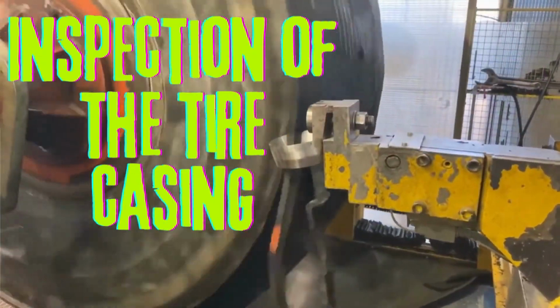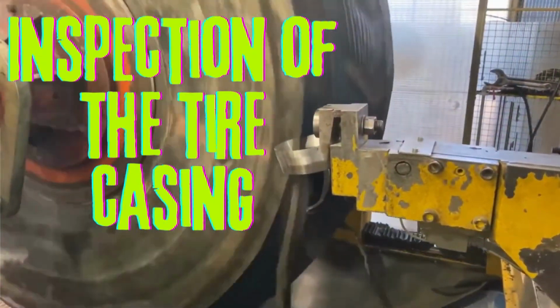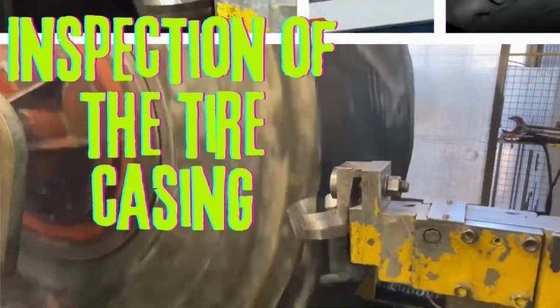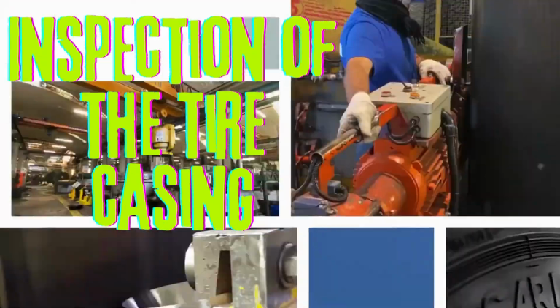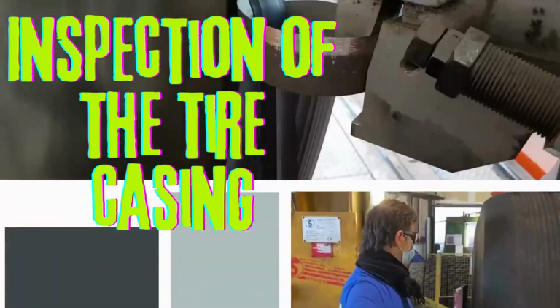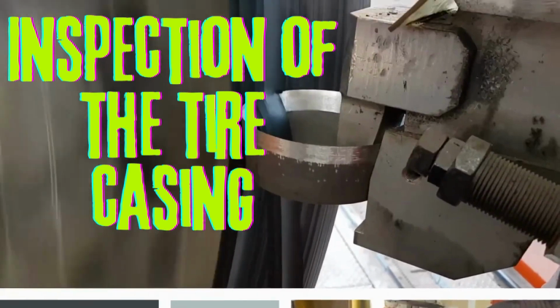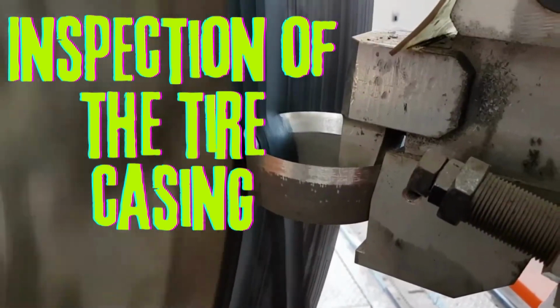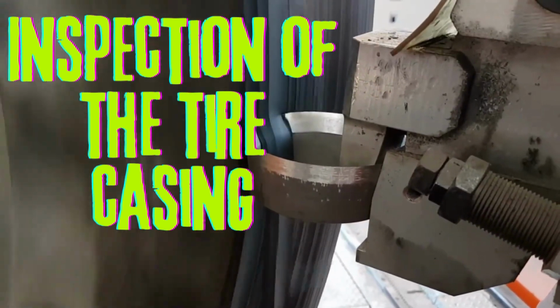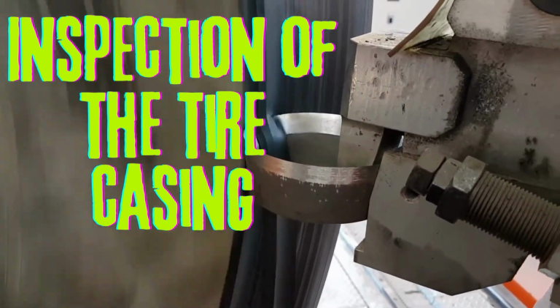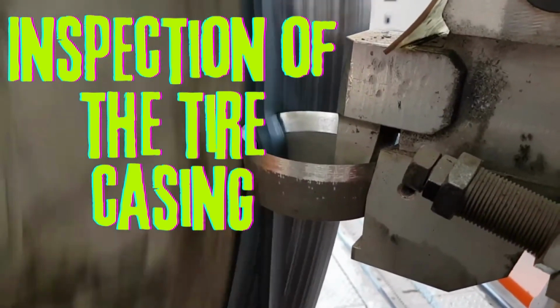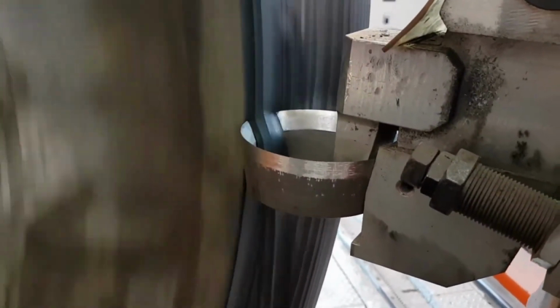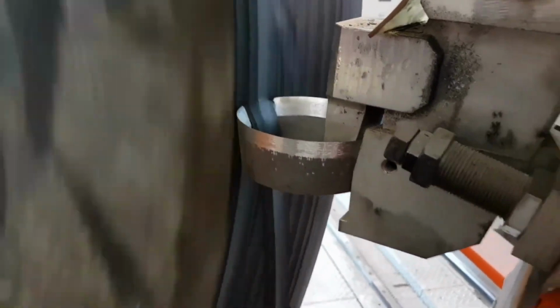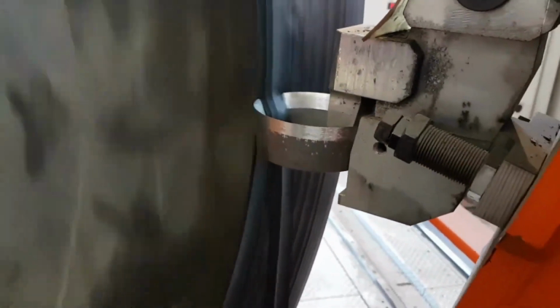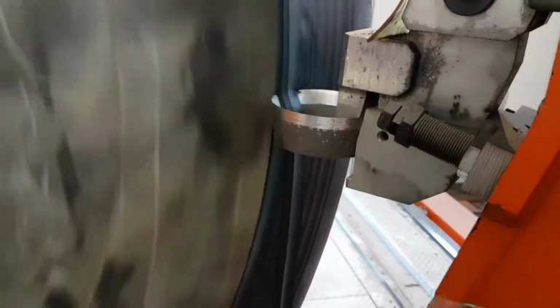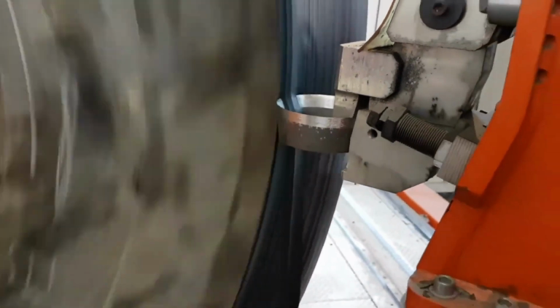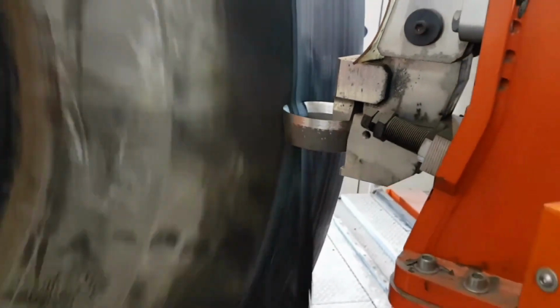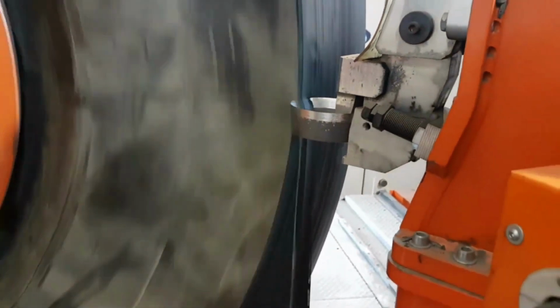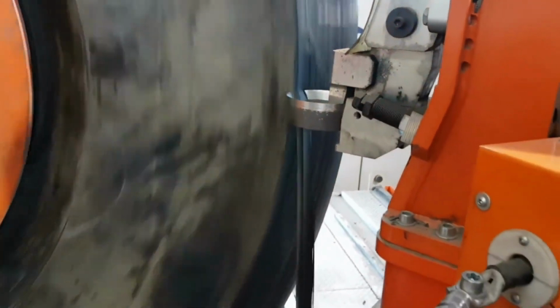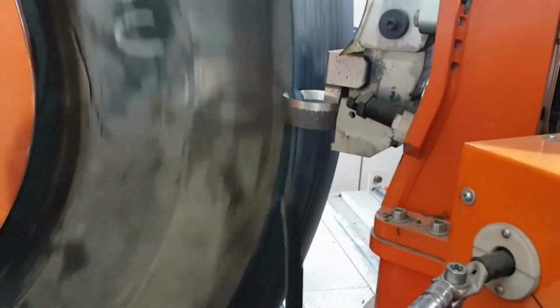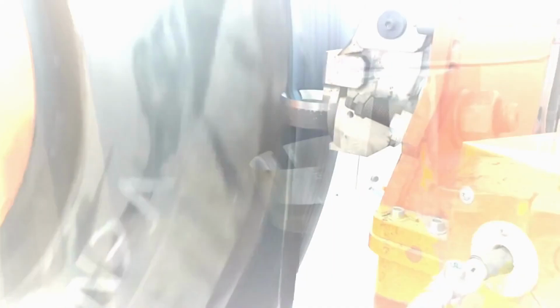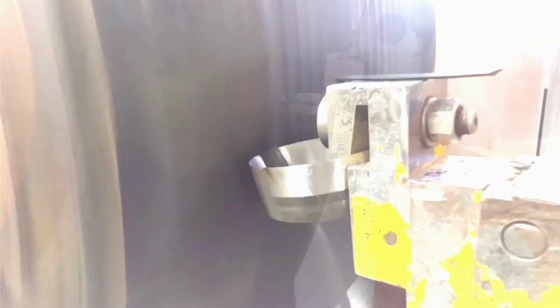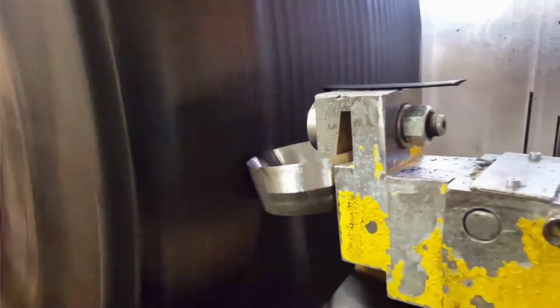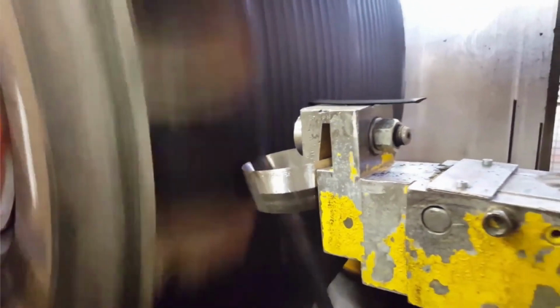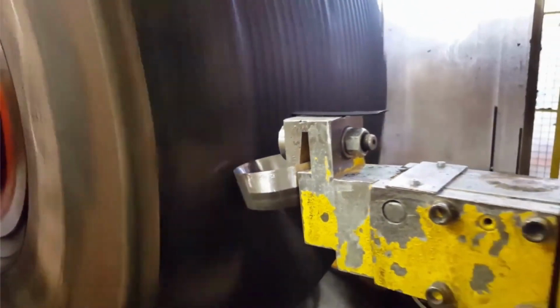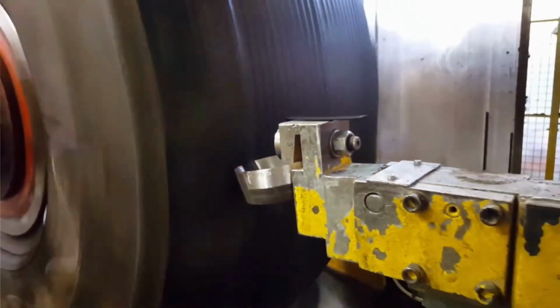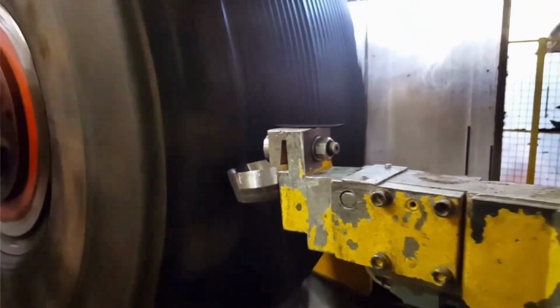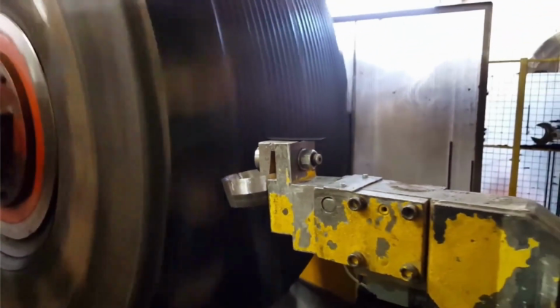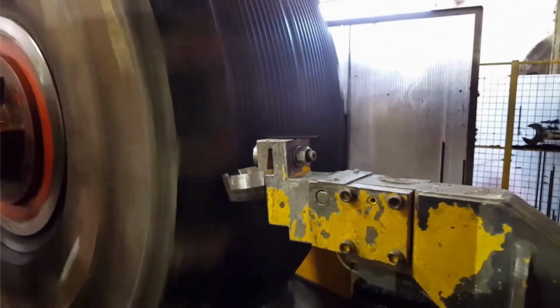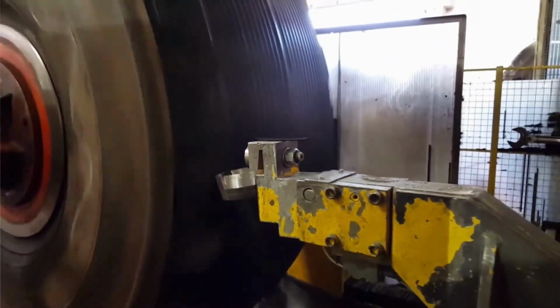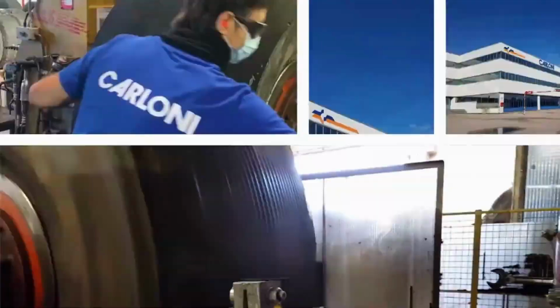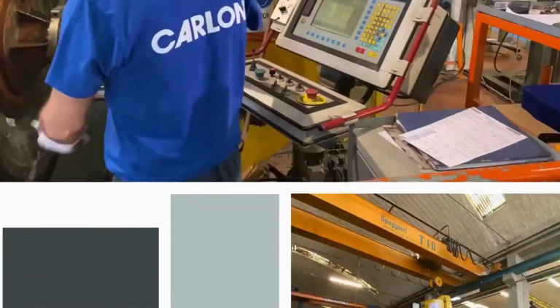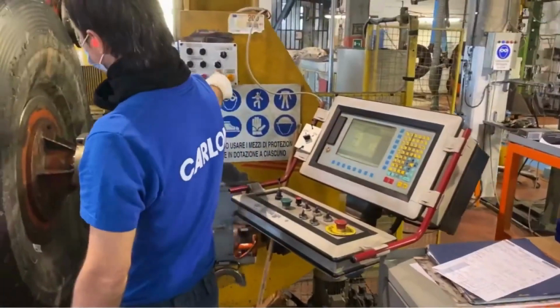Inspection of the tire casing: The tire casing is inspected for damage, such as cracks, tears, or bulges. If the casing is damaged, it will be repaired or discarded.